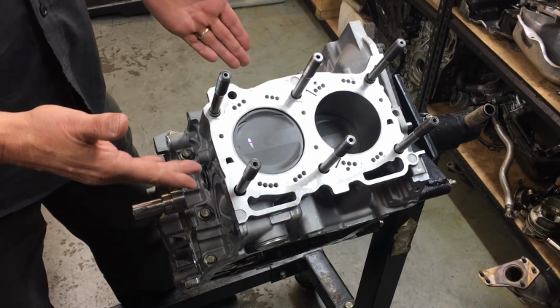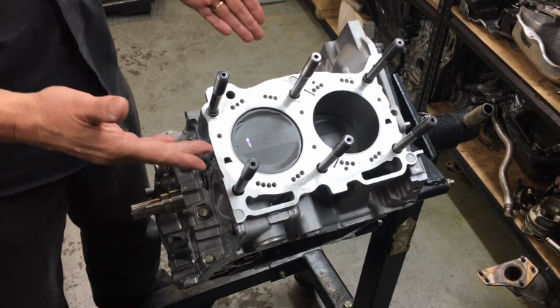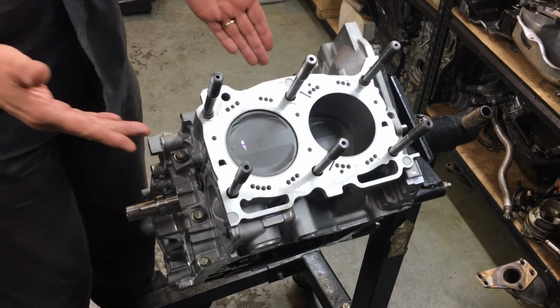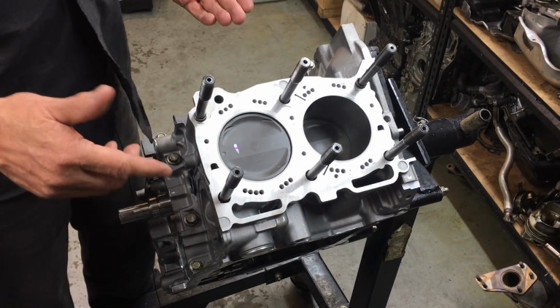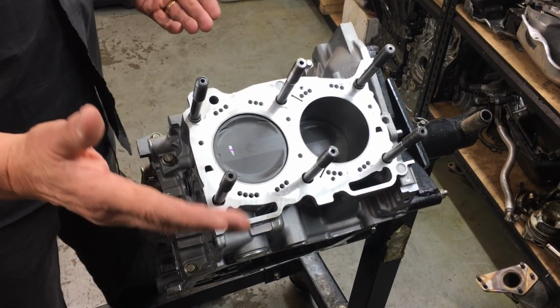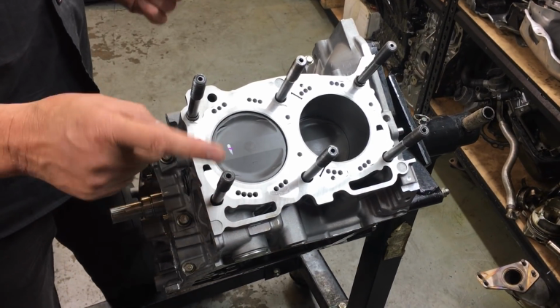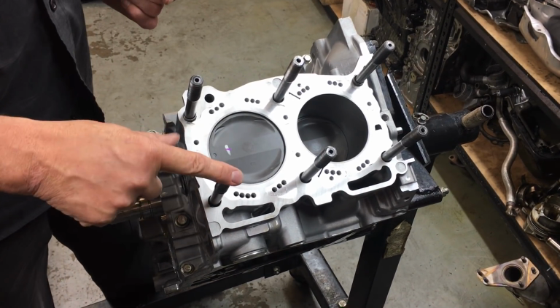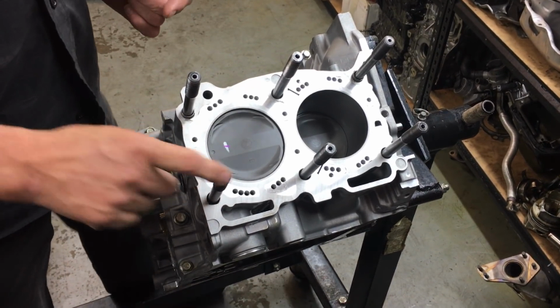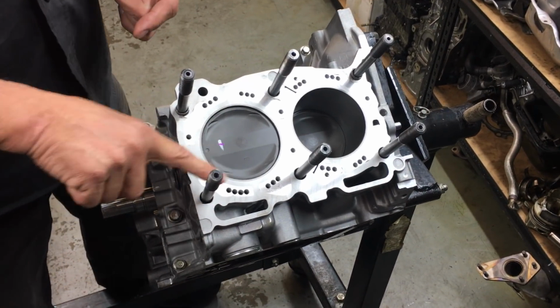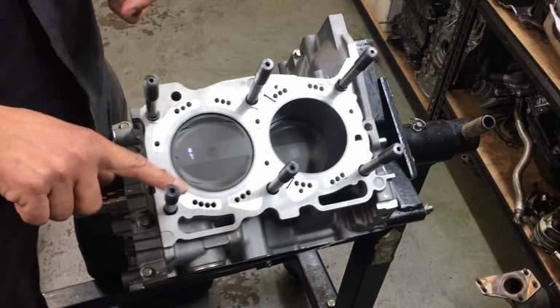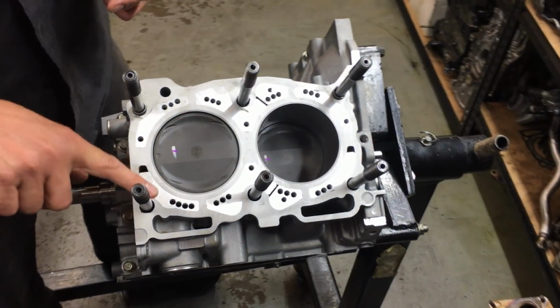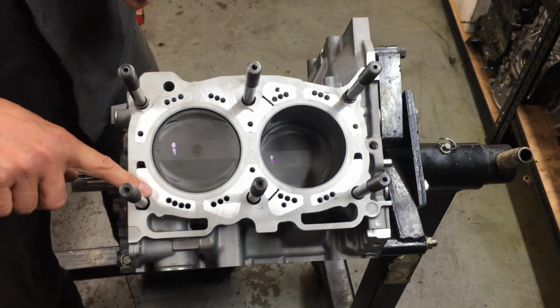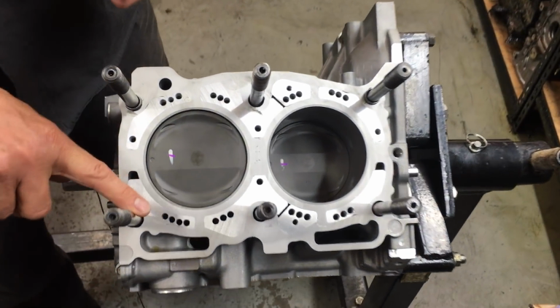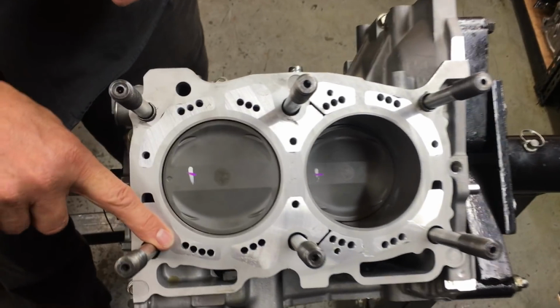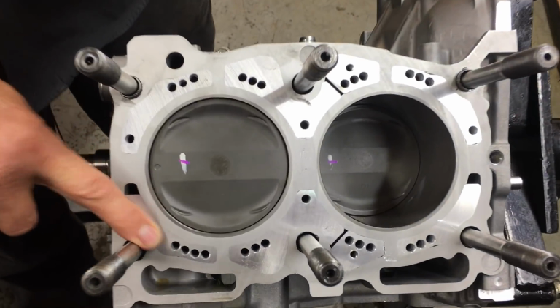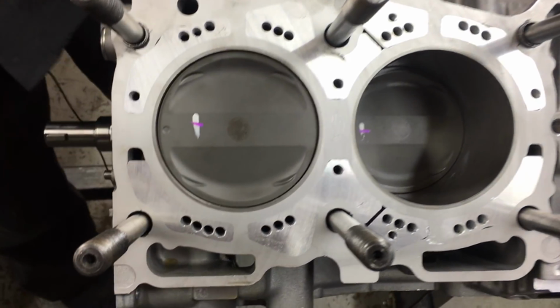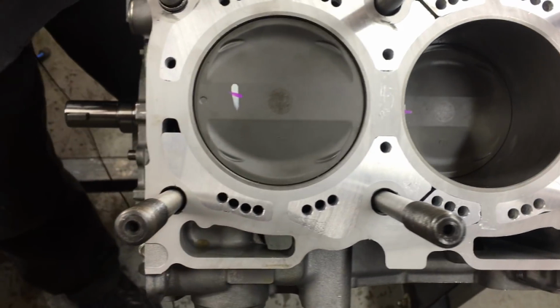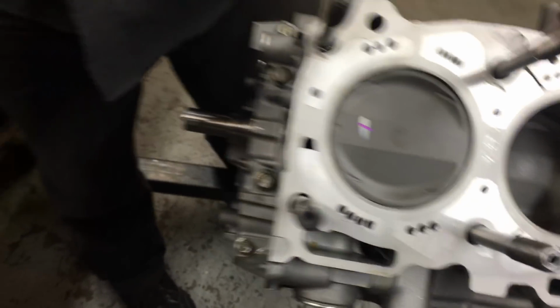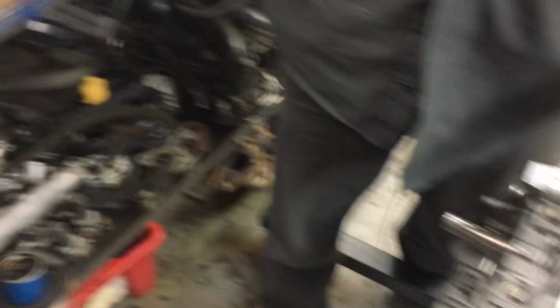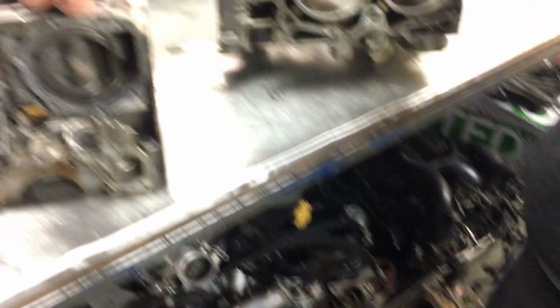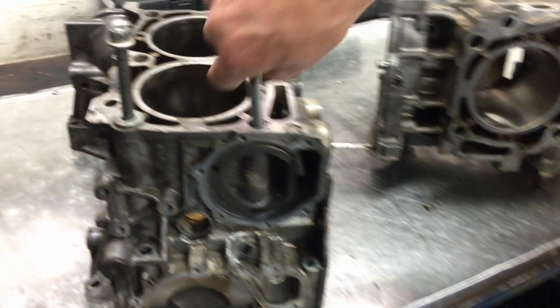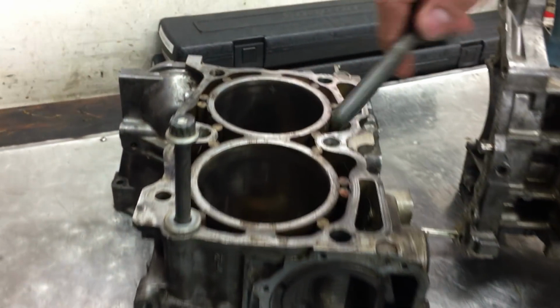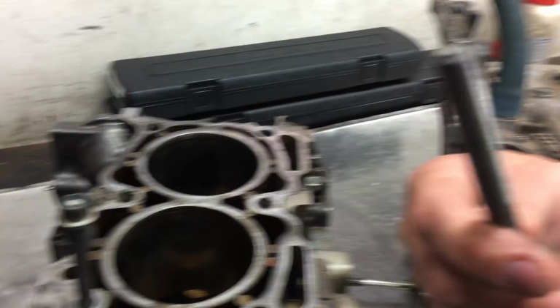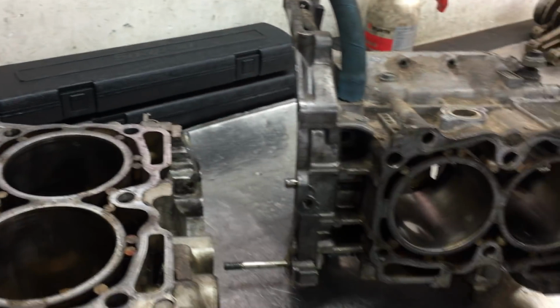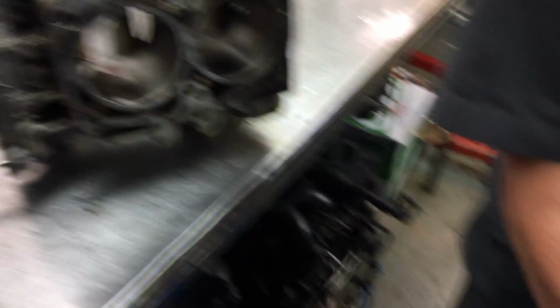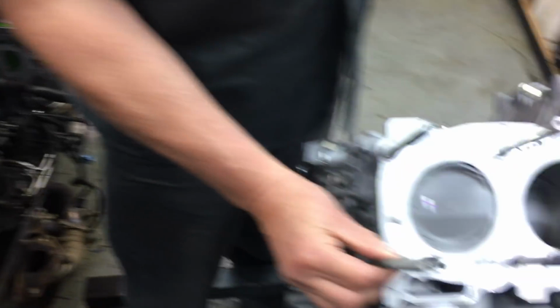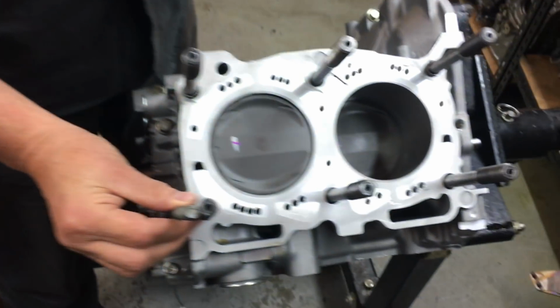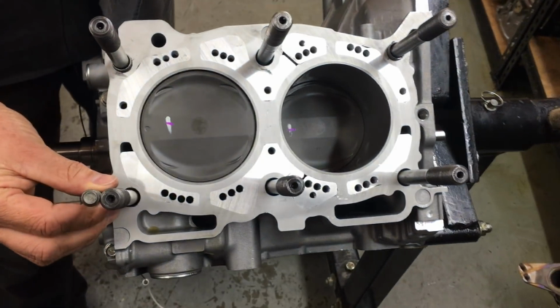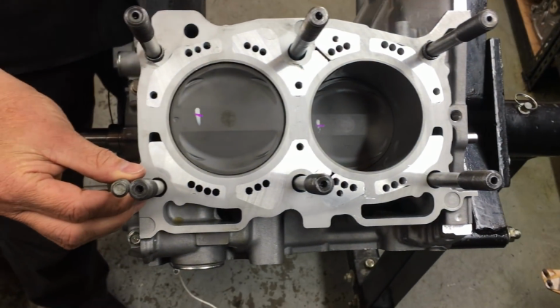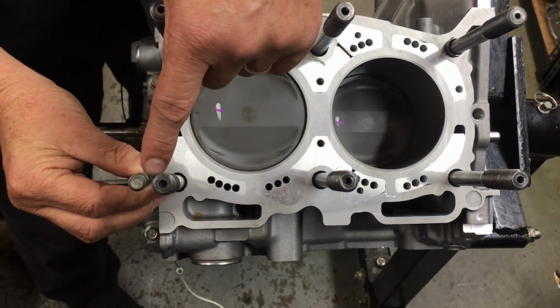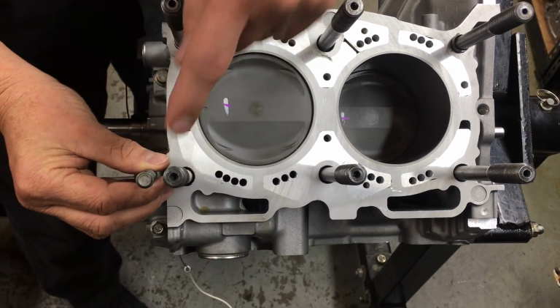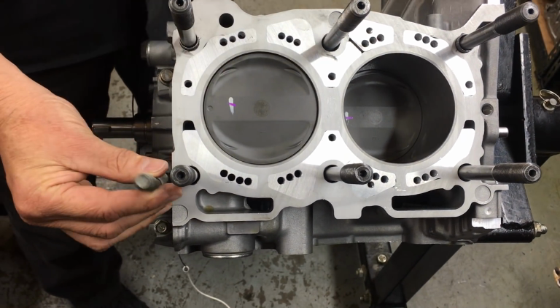So what we've done is gone to larger head studs. You can see the size of this head stud compared to the factory ones here. If you hold them side by side, you can see just how big a difference there is.